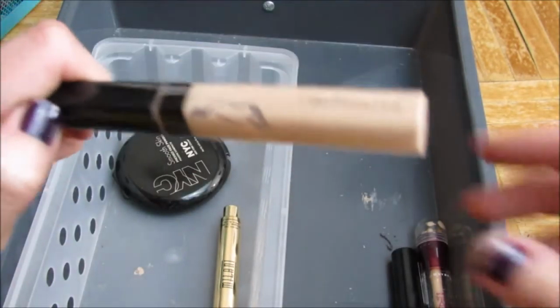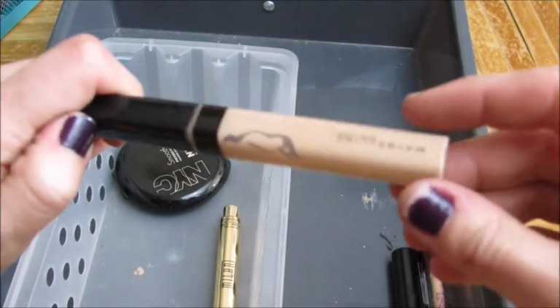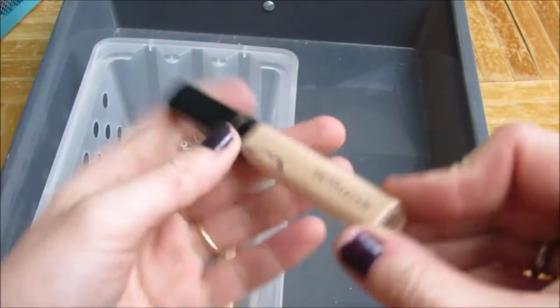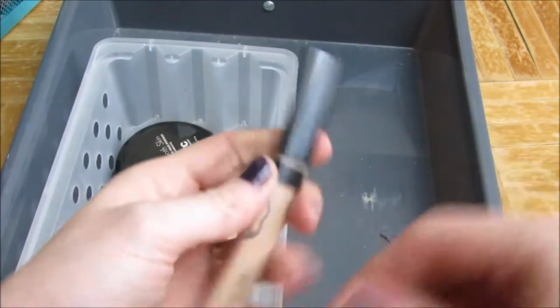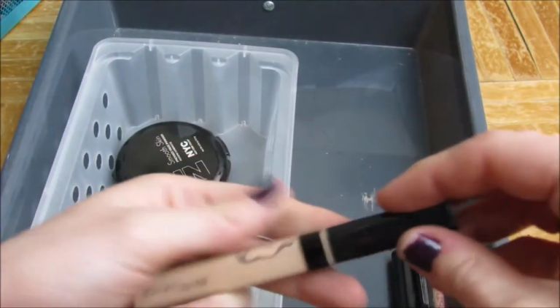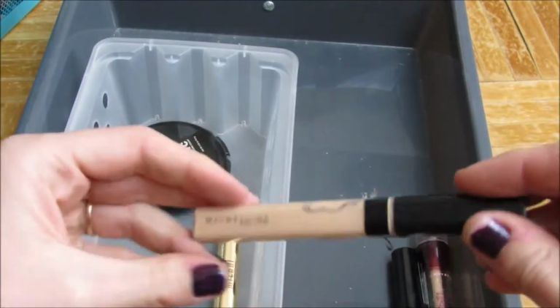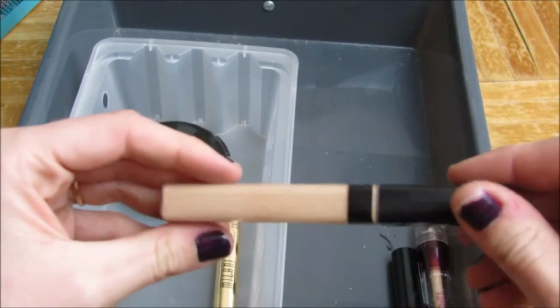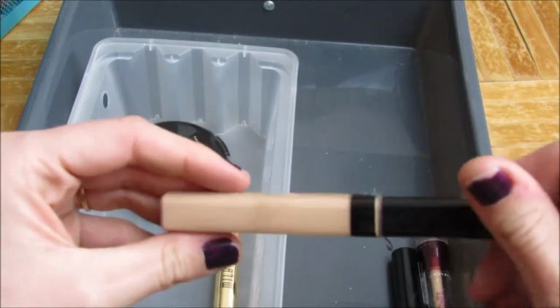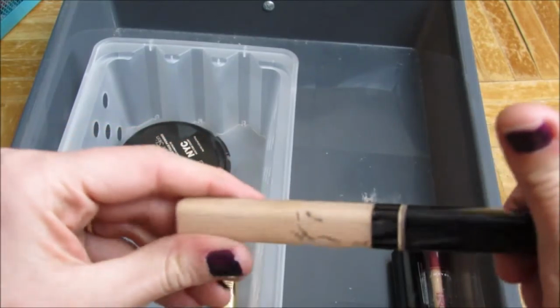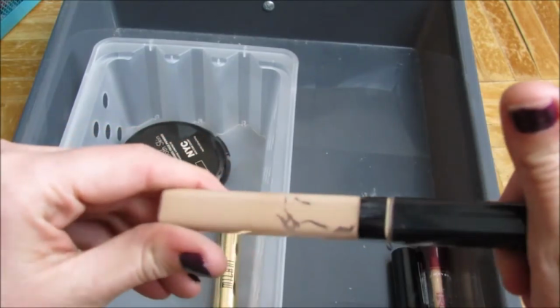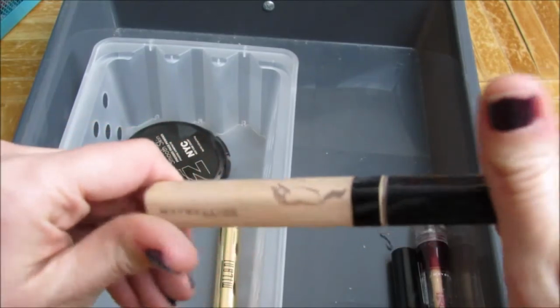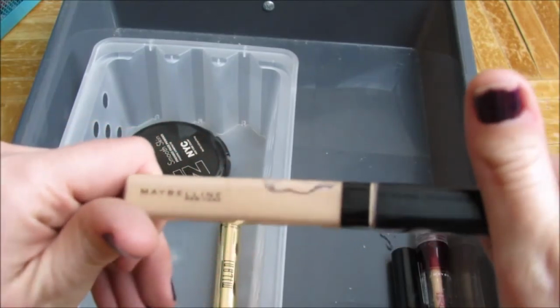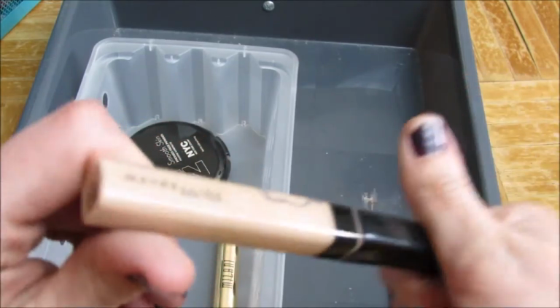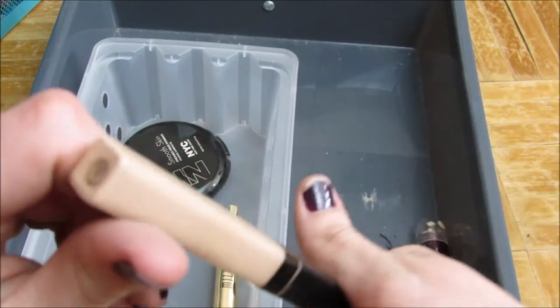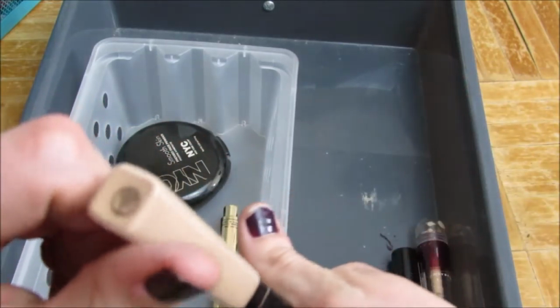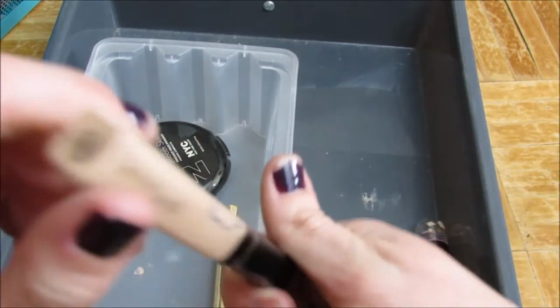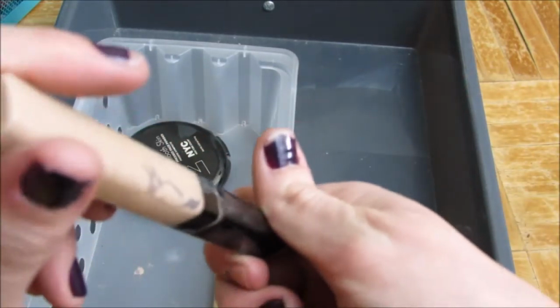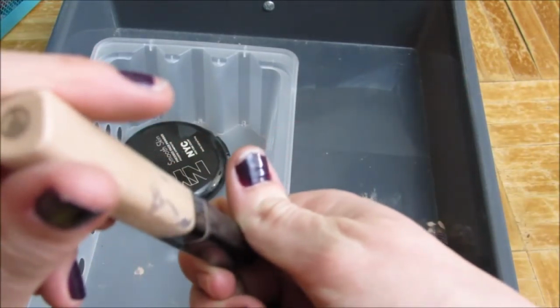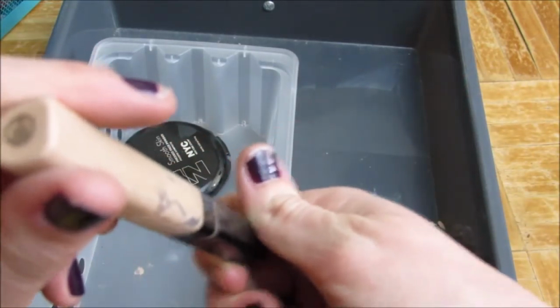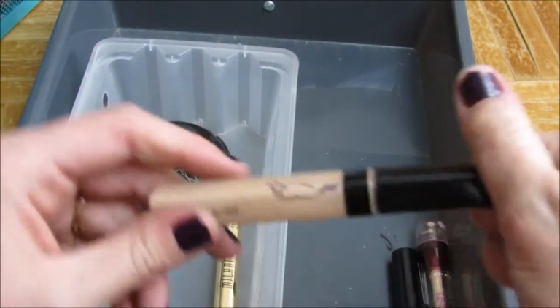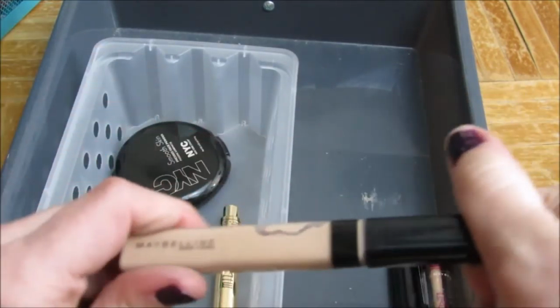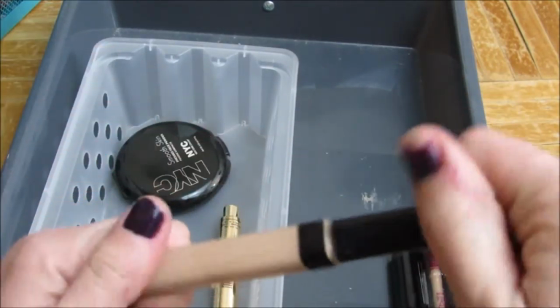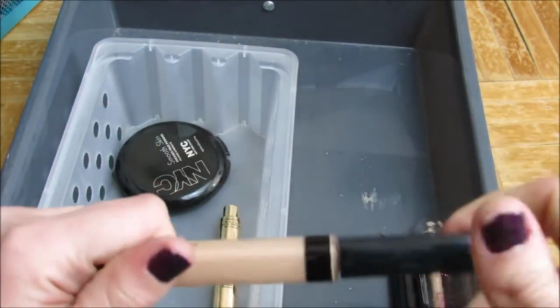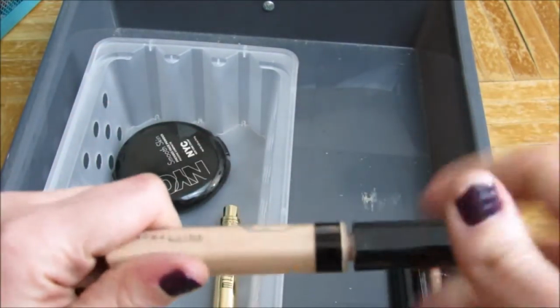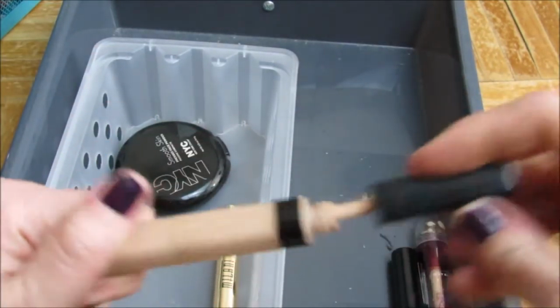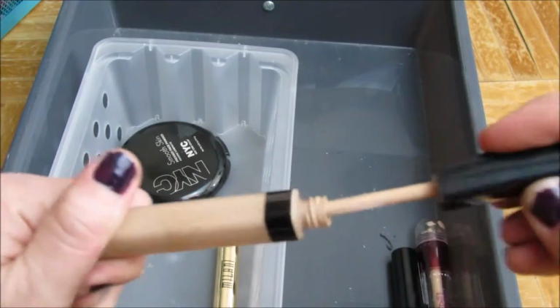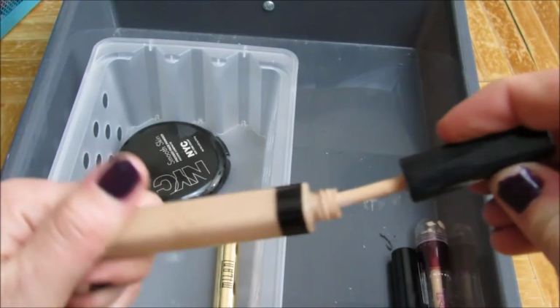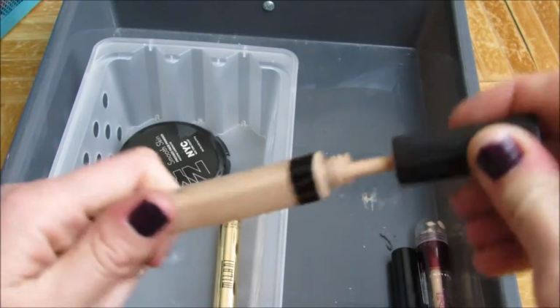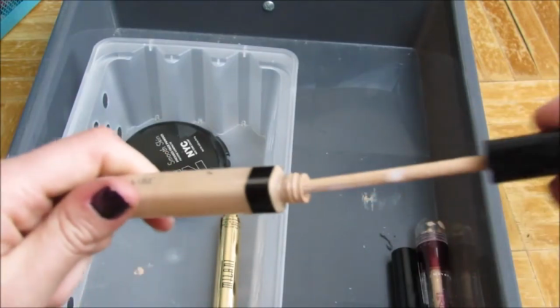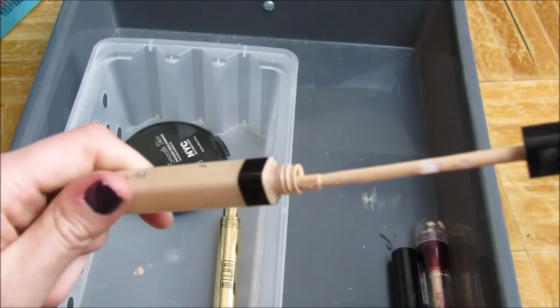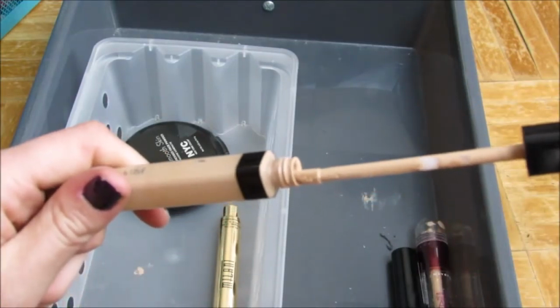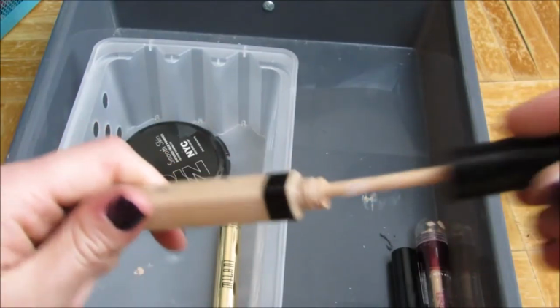This is the Maybelline Fit Me Concealer in White. It has a doe foot applicator, and I really like that.